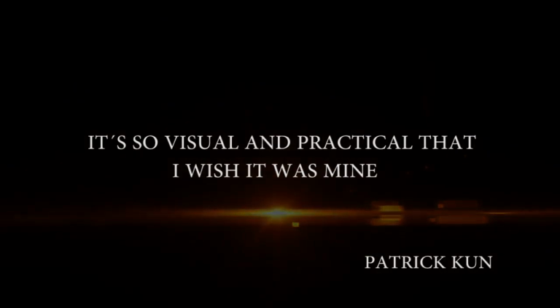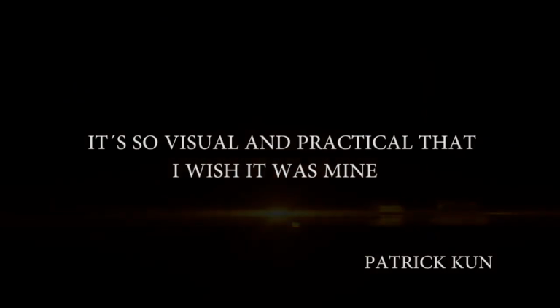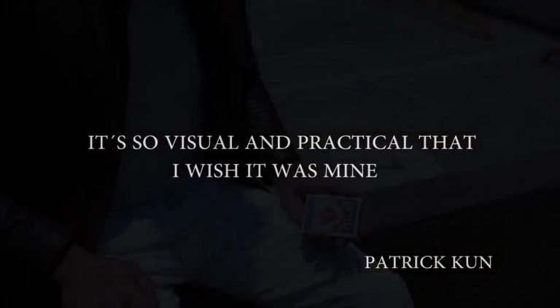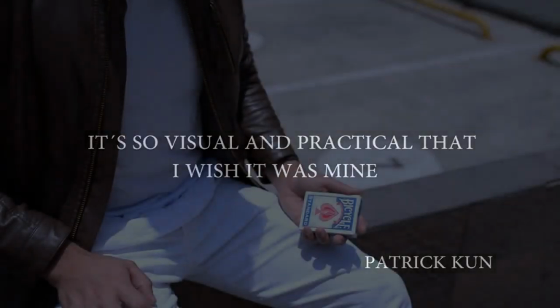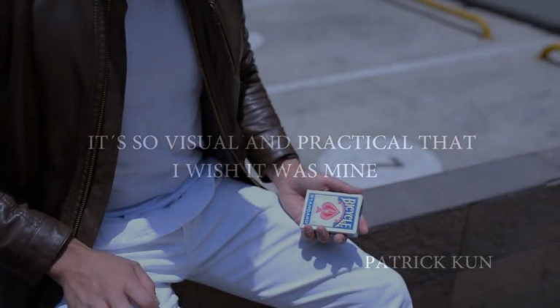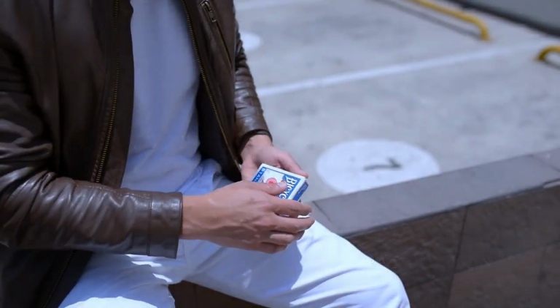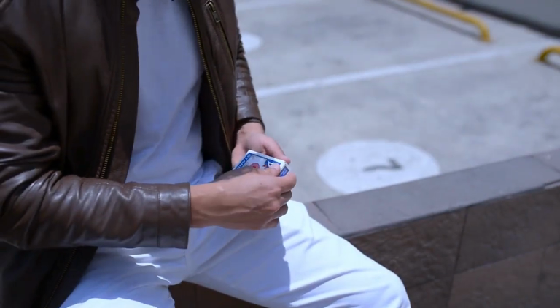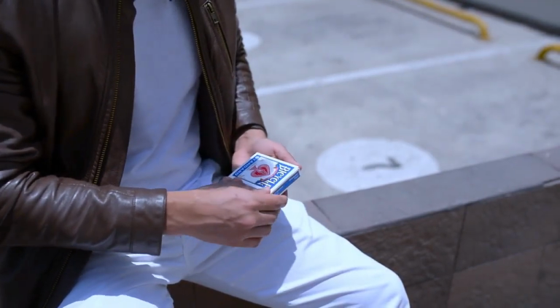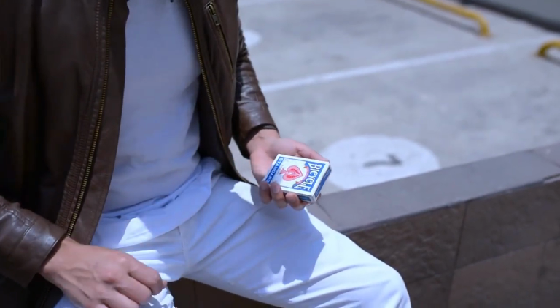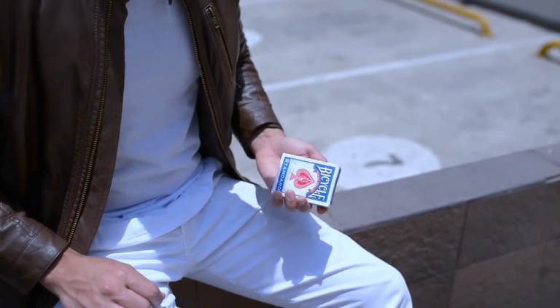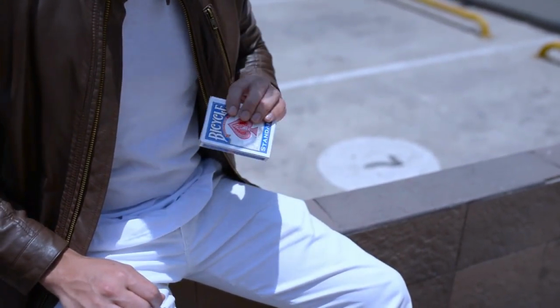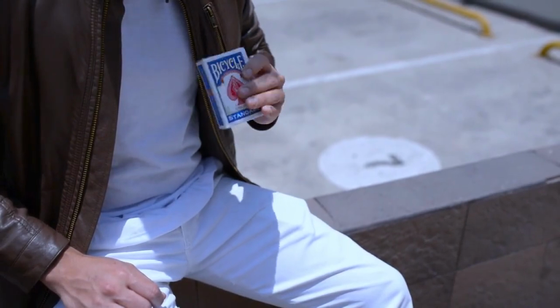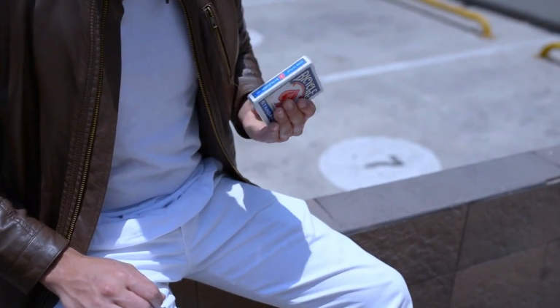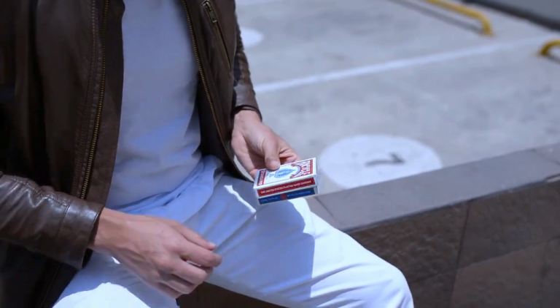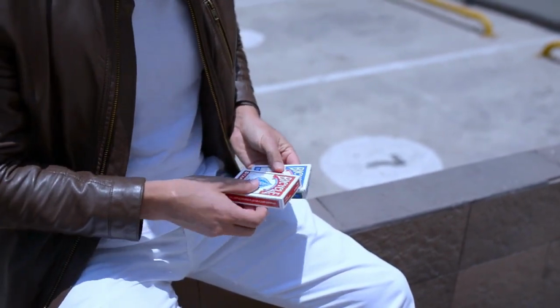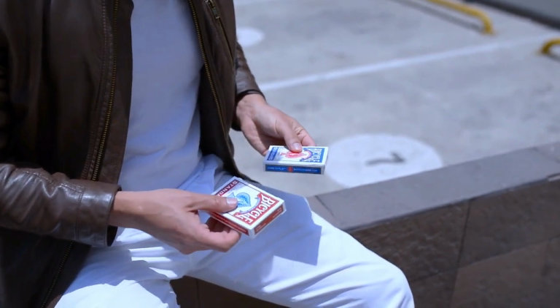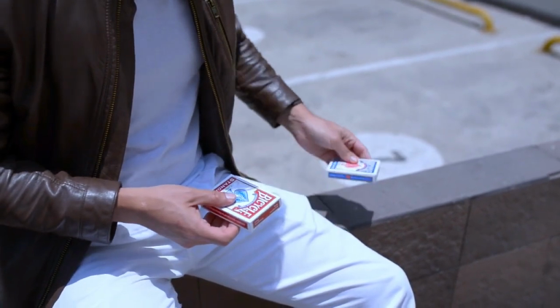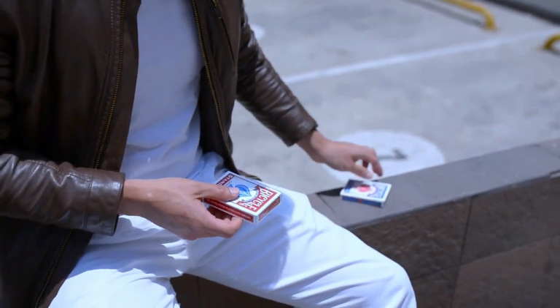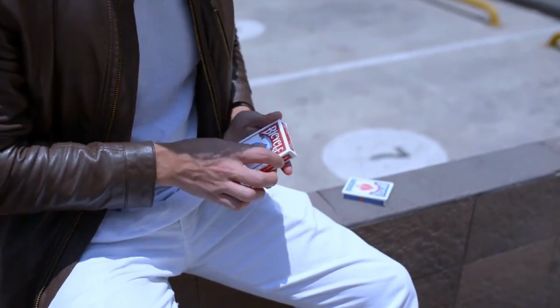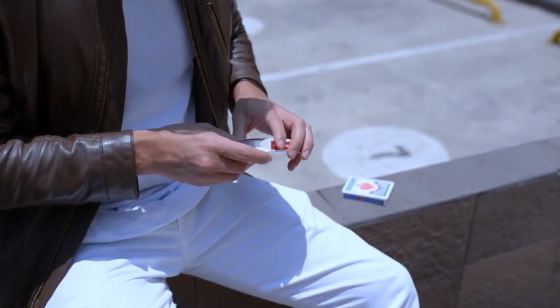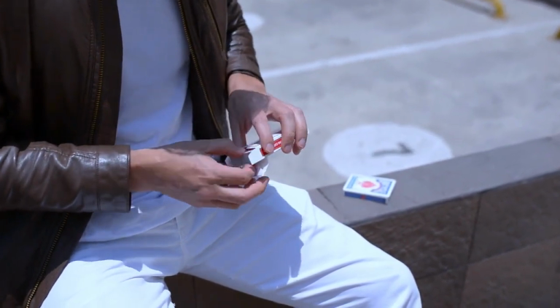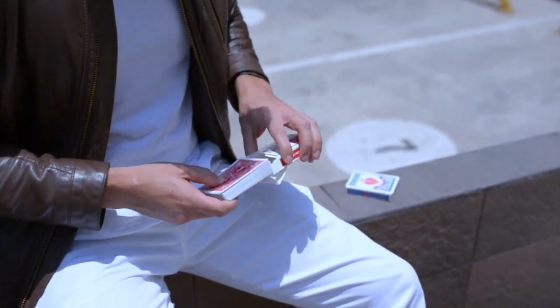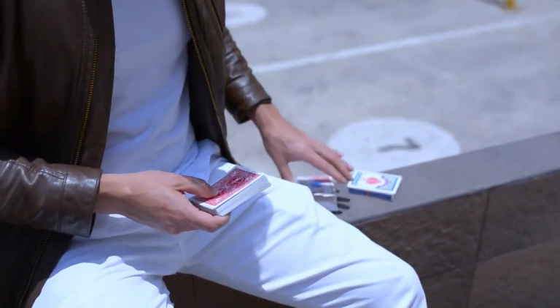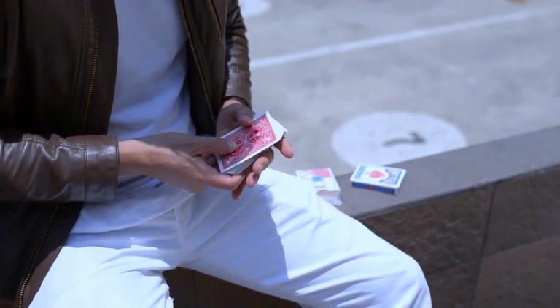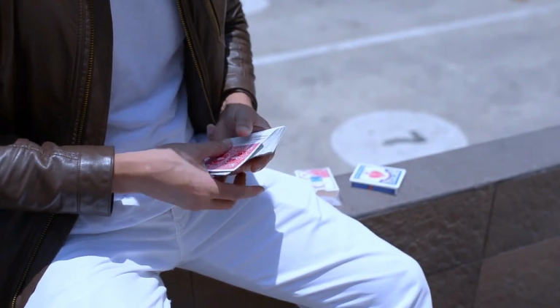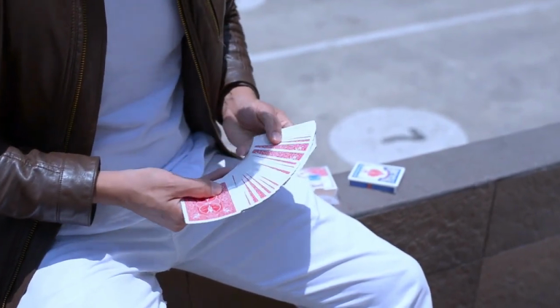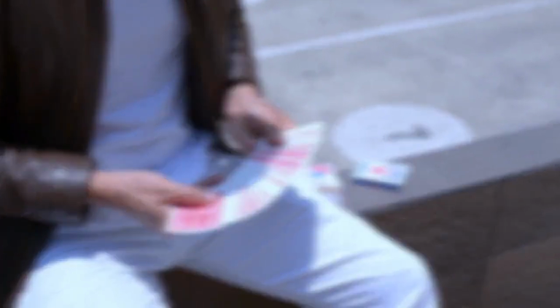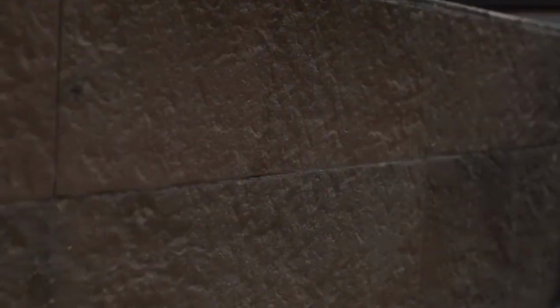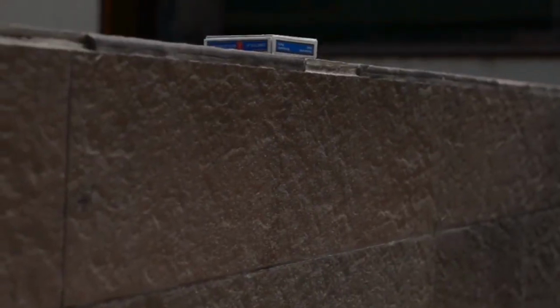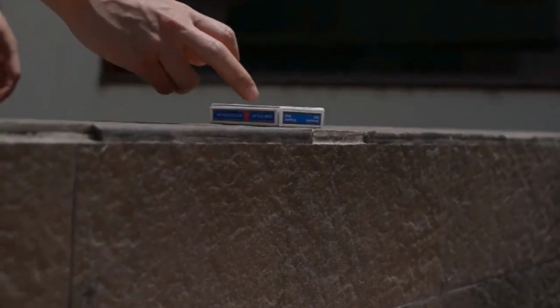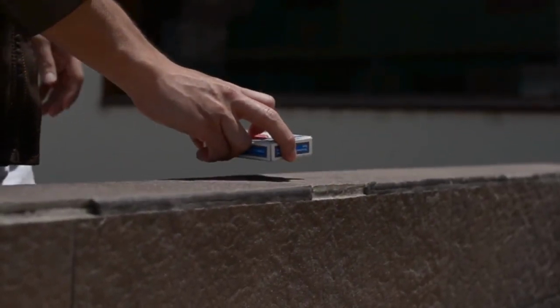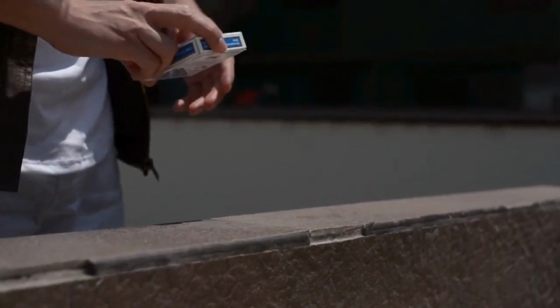After a whole year later, Triple Helix finally arrives to the market. Everyone in Blackpool 2020 fell in love with it and wanted to have one. Now it can be yours to amaze your audience.